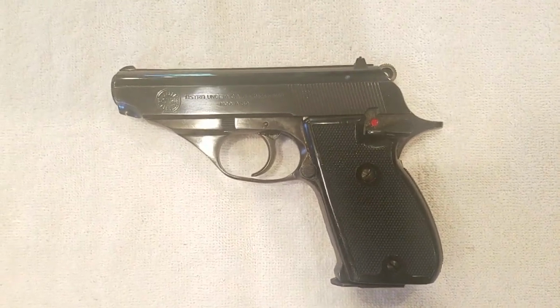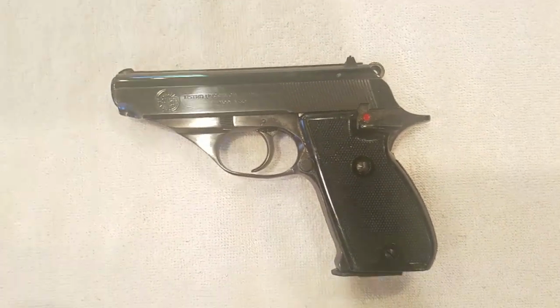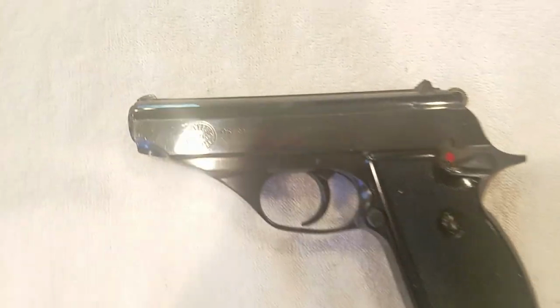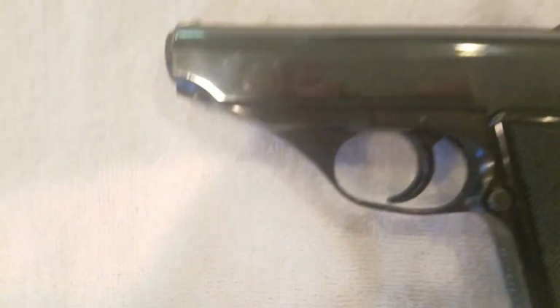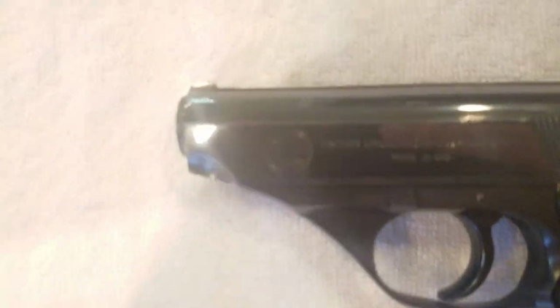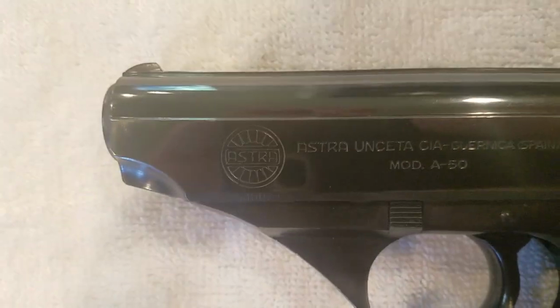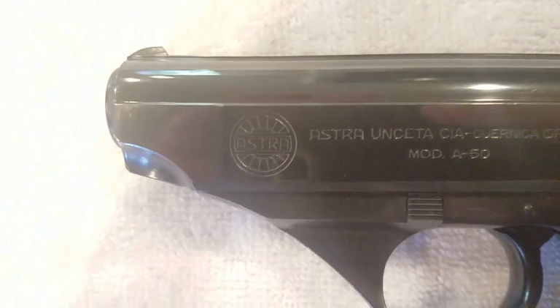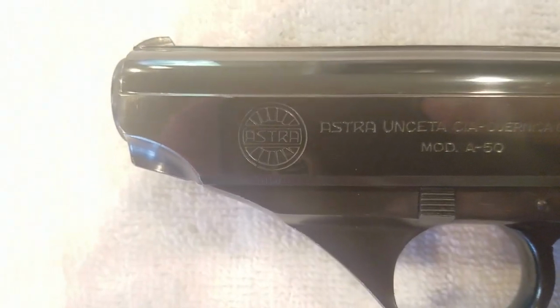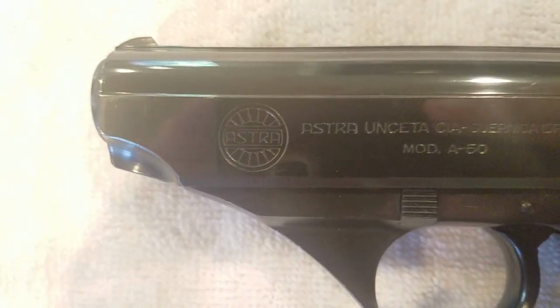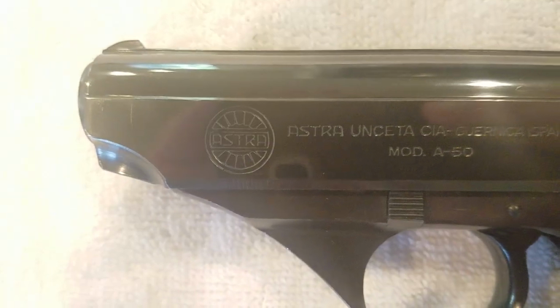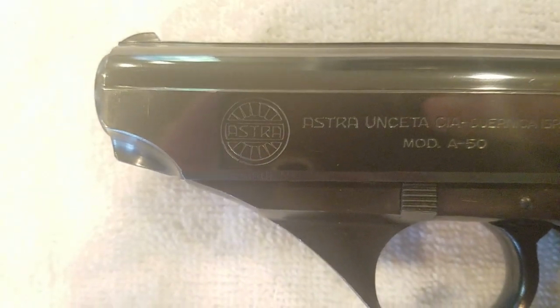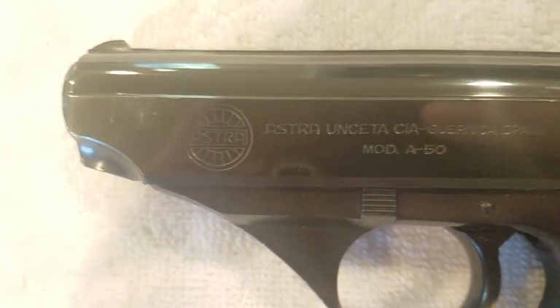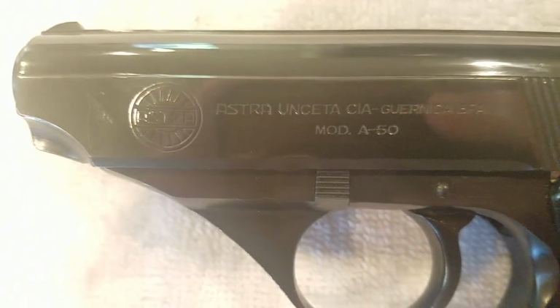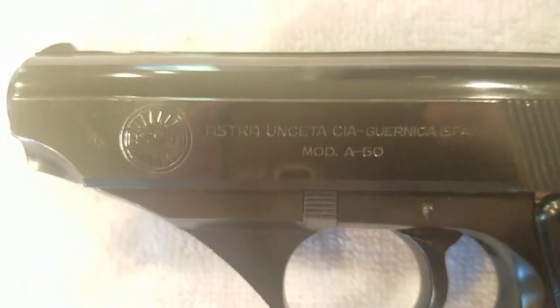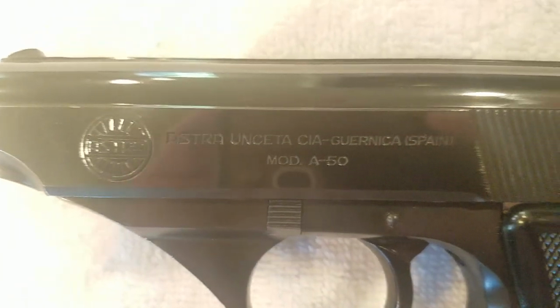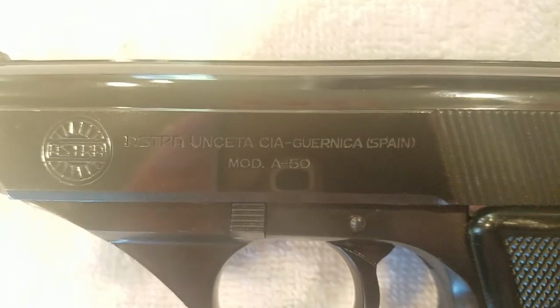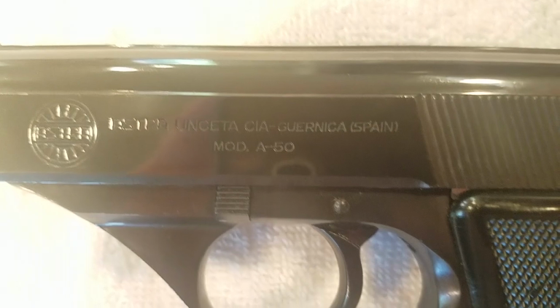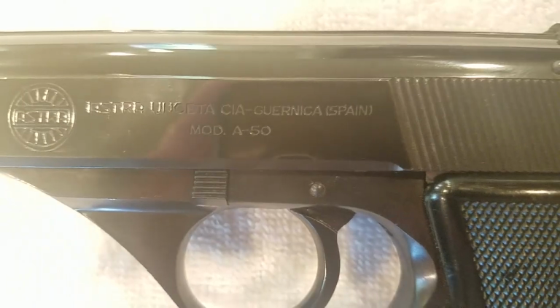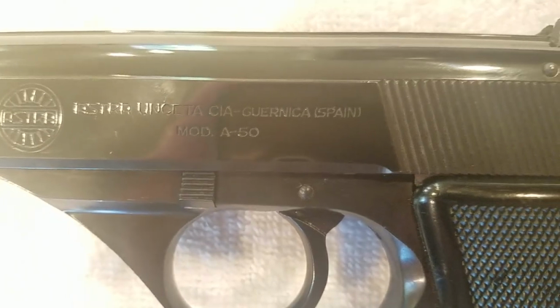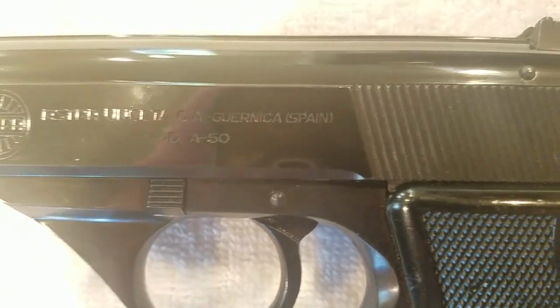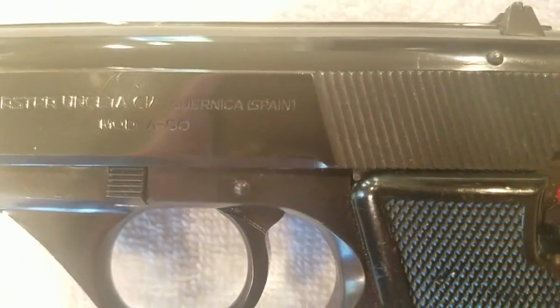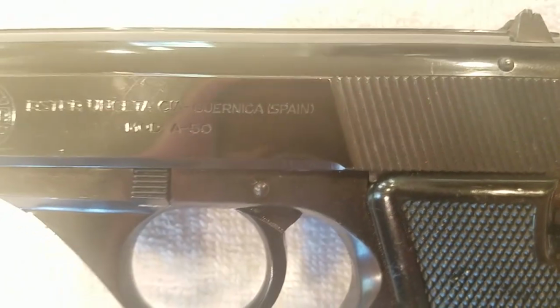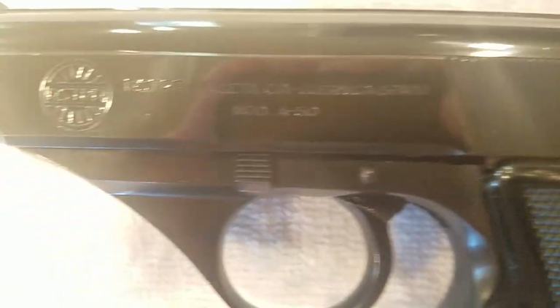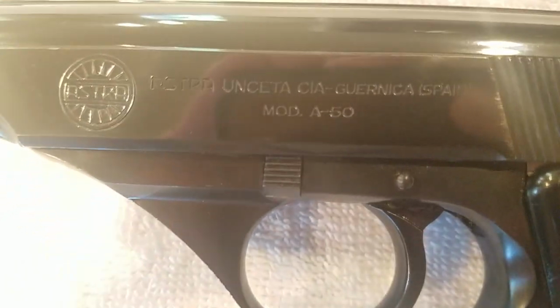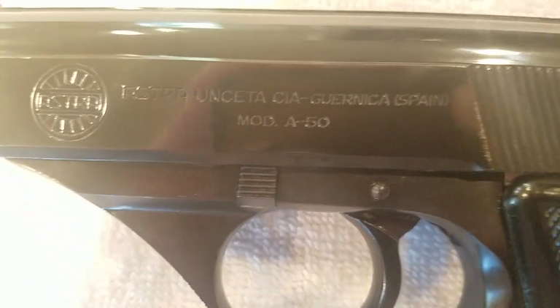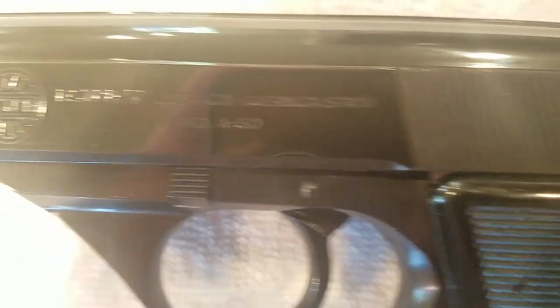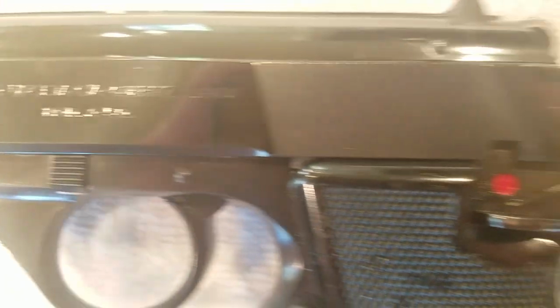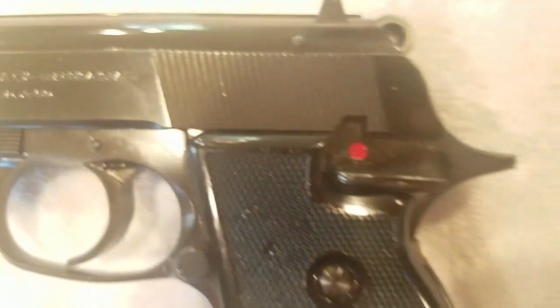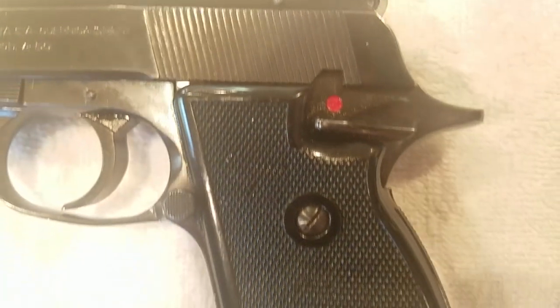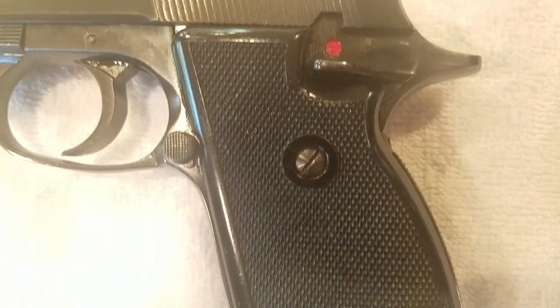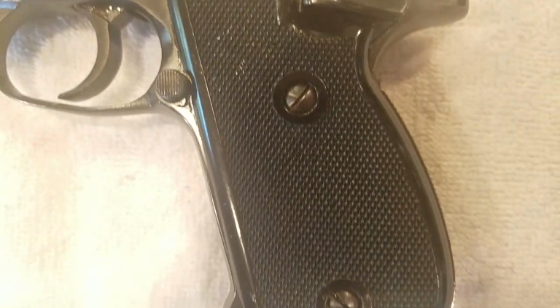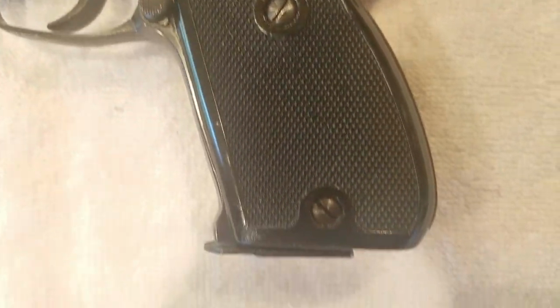On the slide it reads: Astra, Astra Unceta, CIA, Guernica, Spain, Model A50.